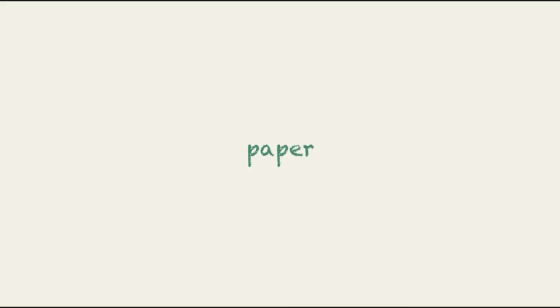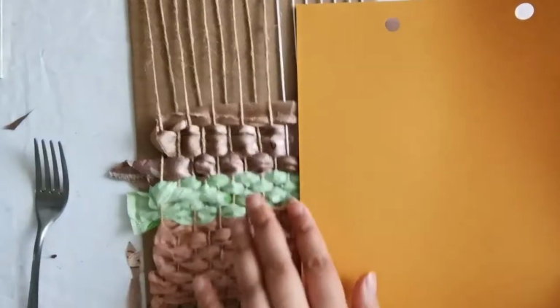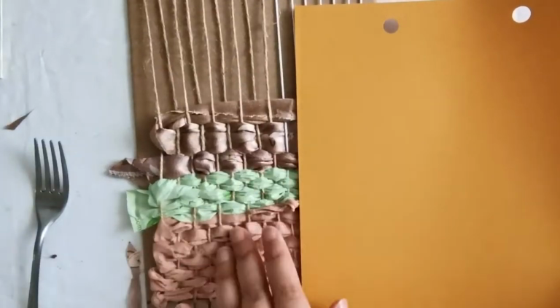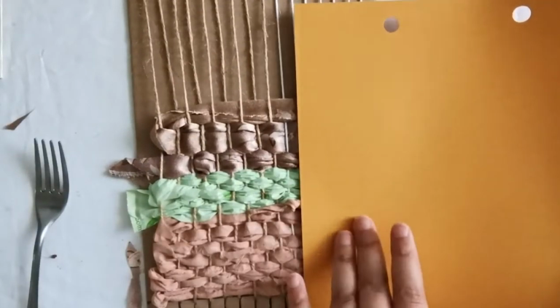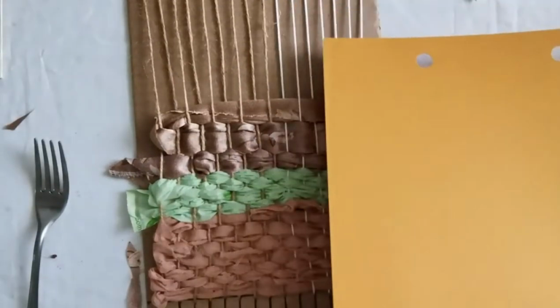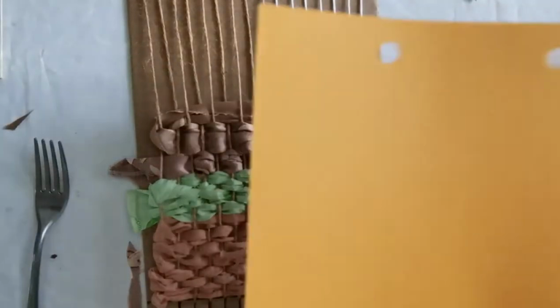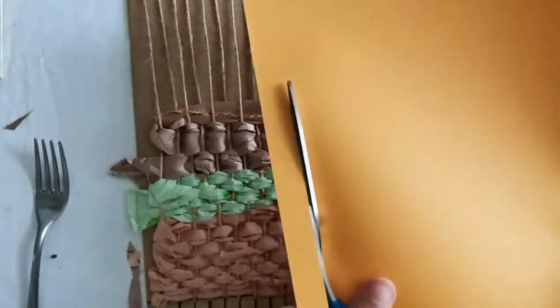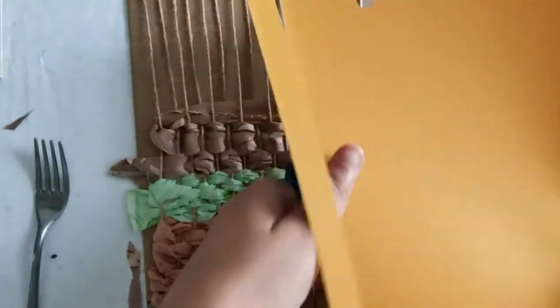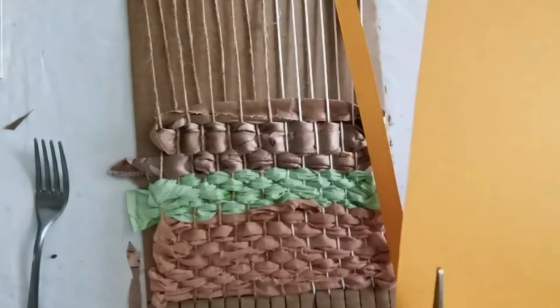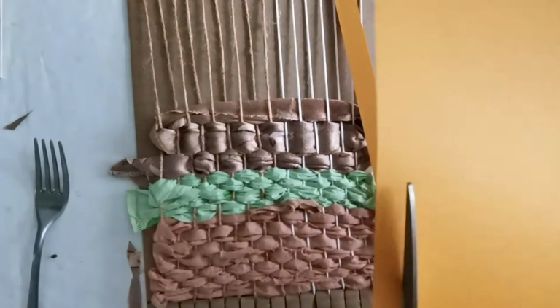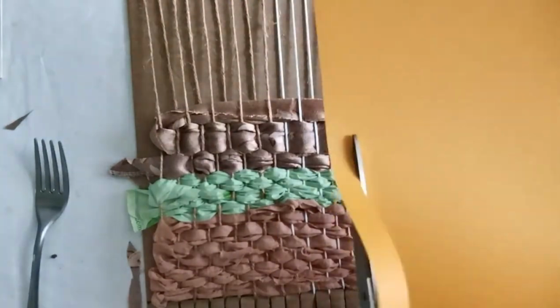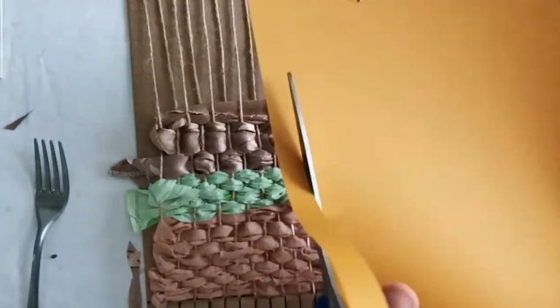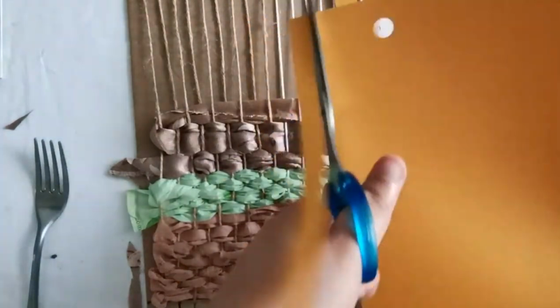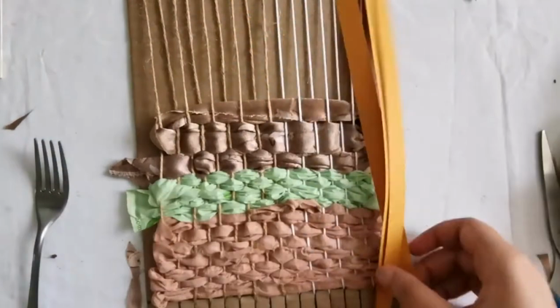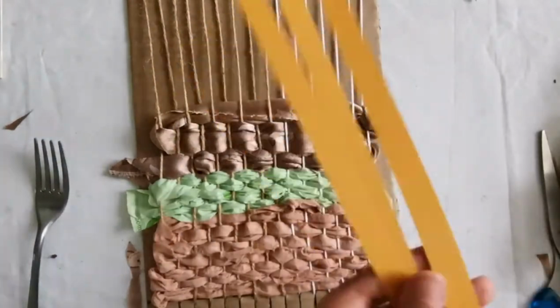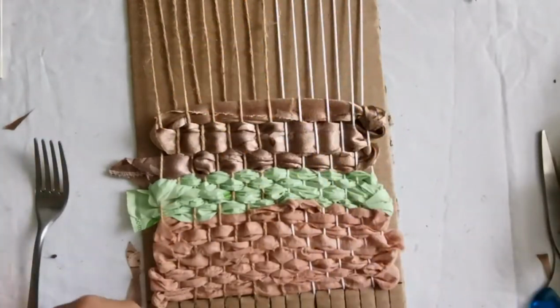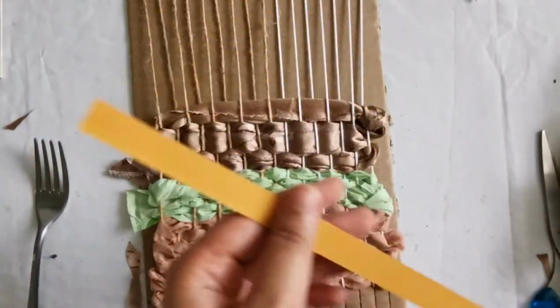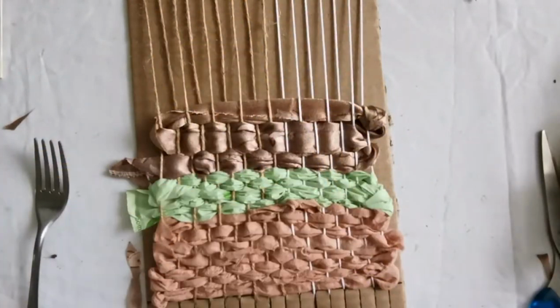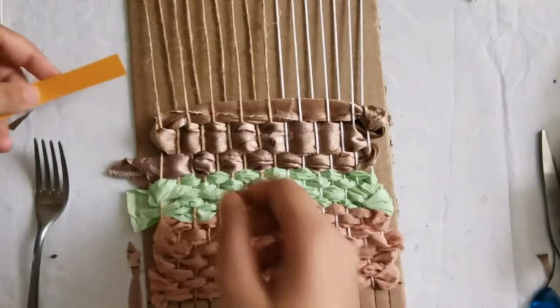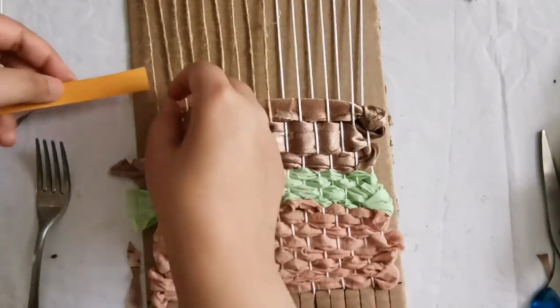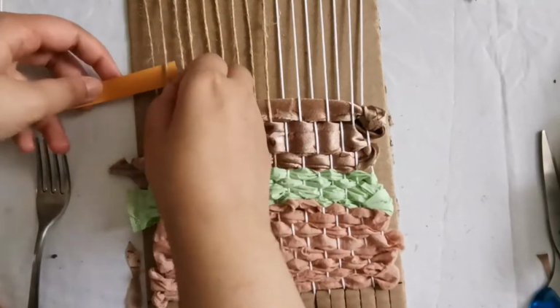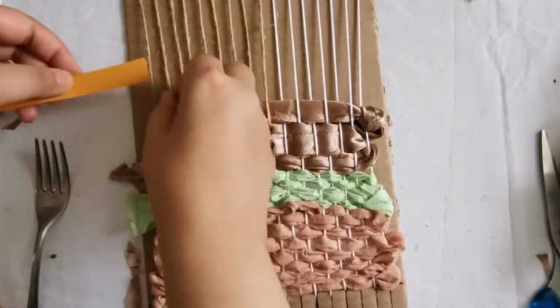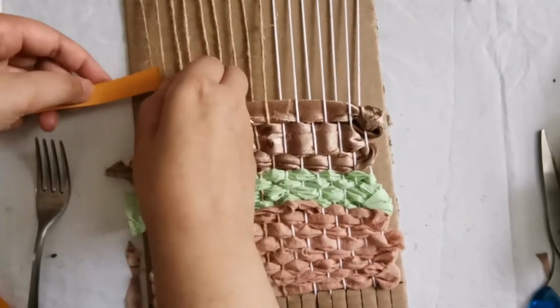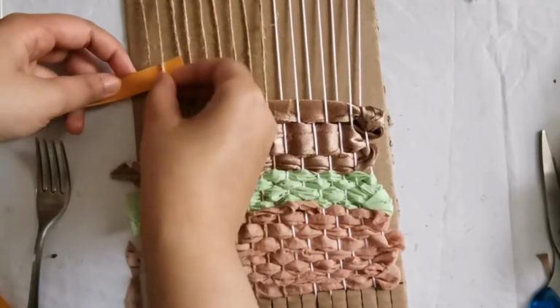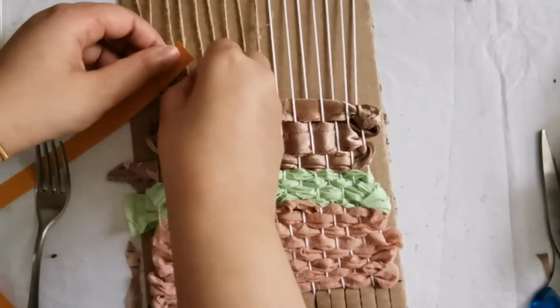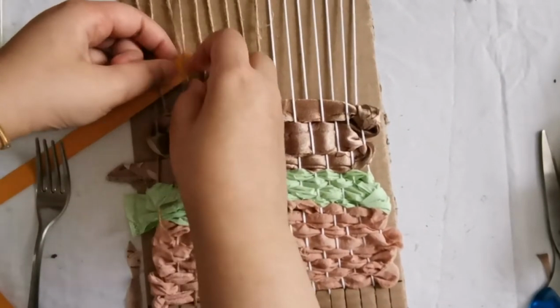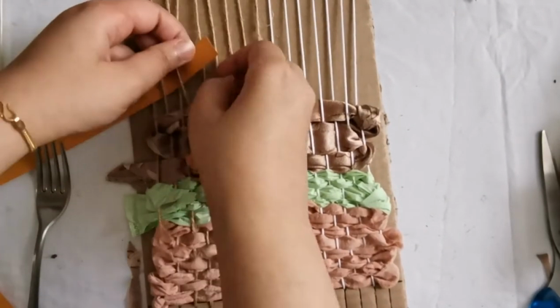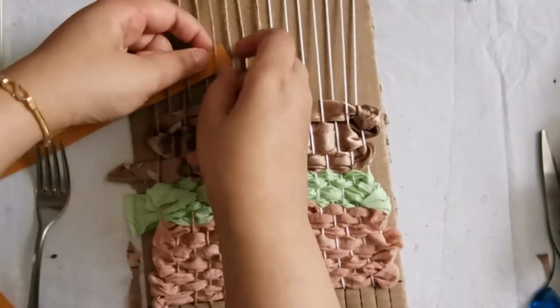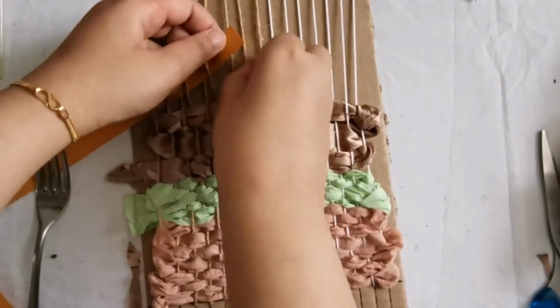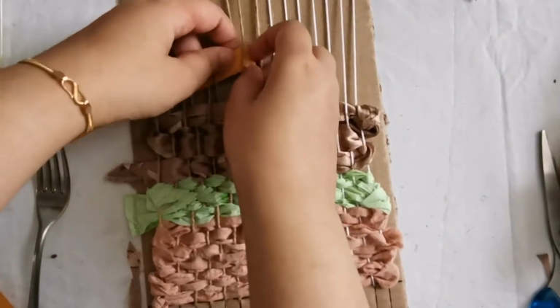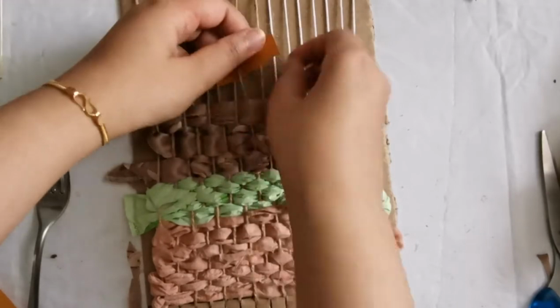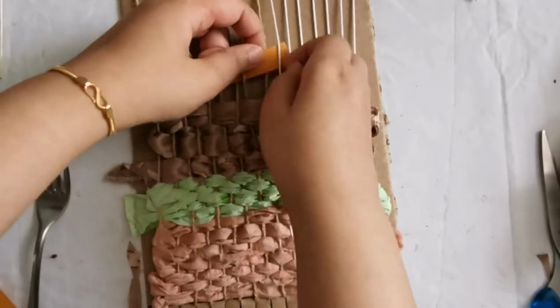You can also weave using paper — just cut some strips and introduce them to your loom. You can play around with different paper weights, colors and textures to bring the most out of your creative project.